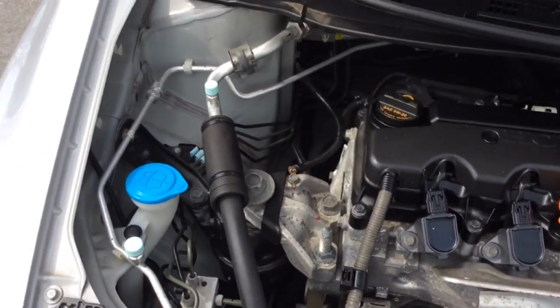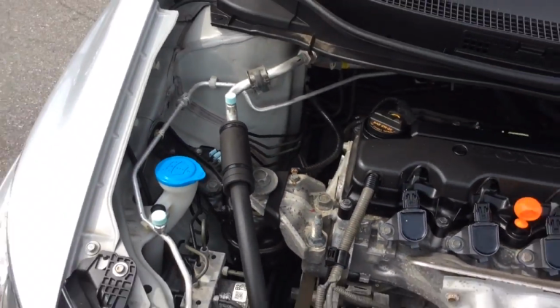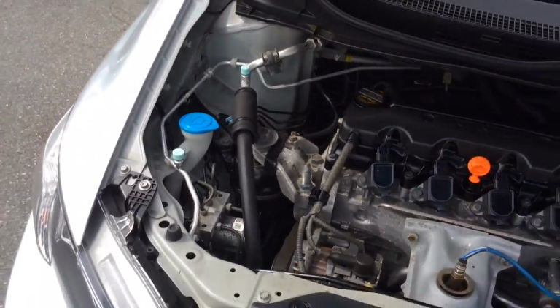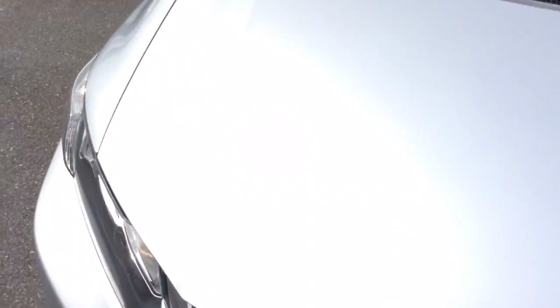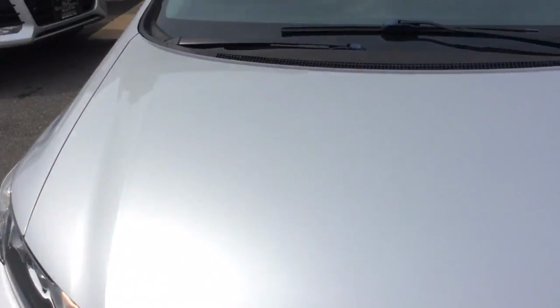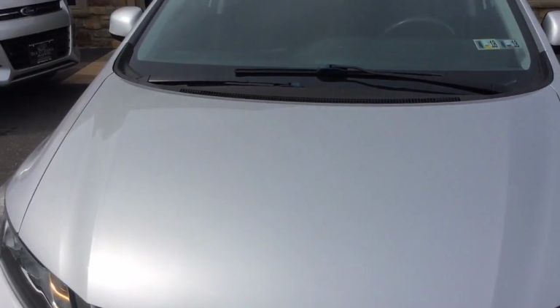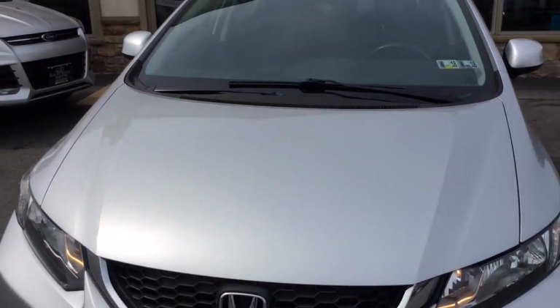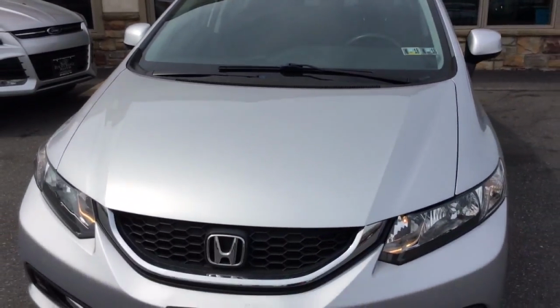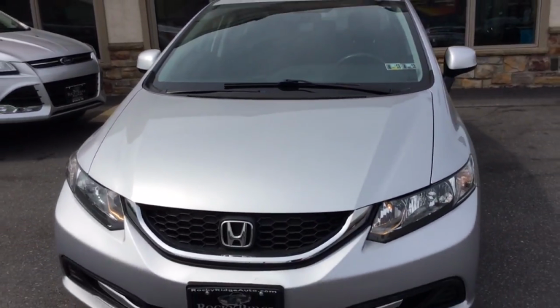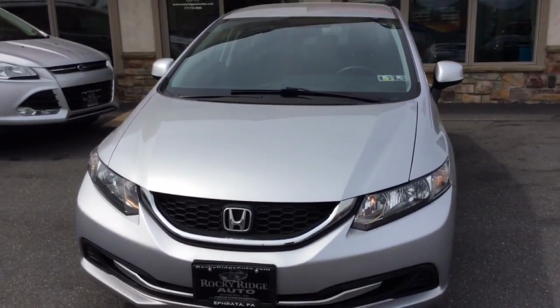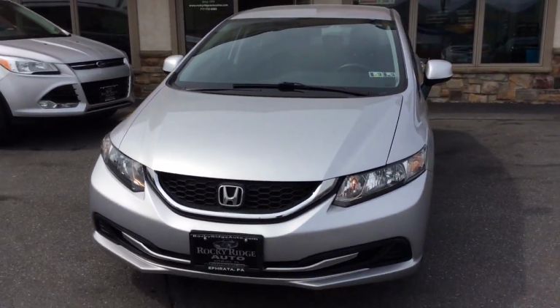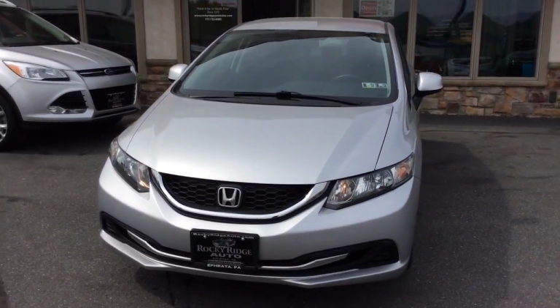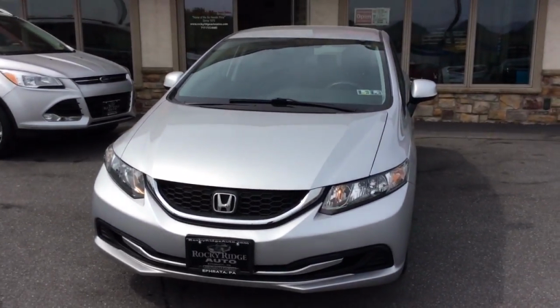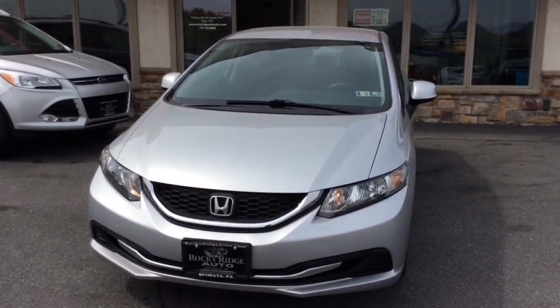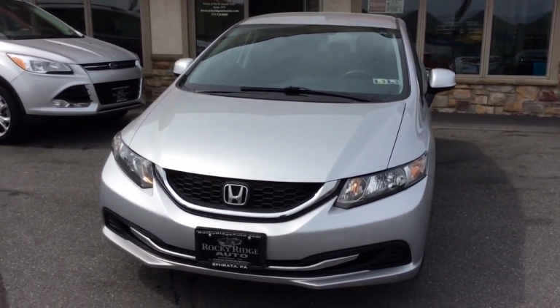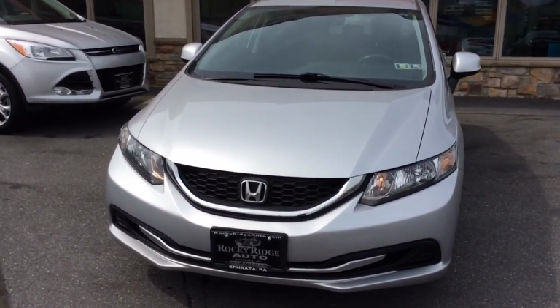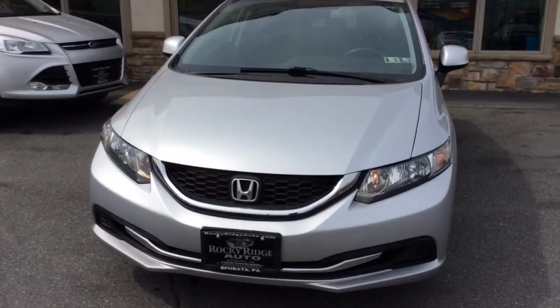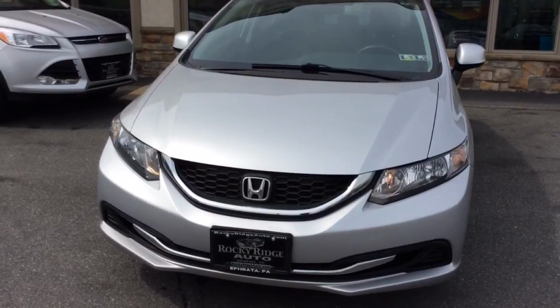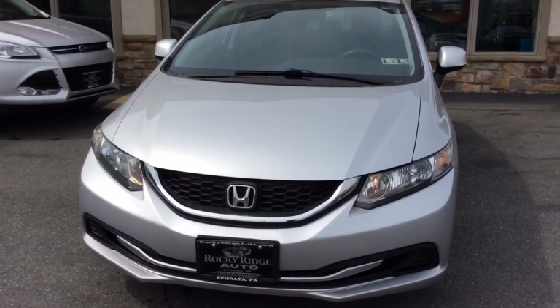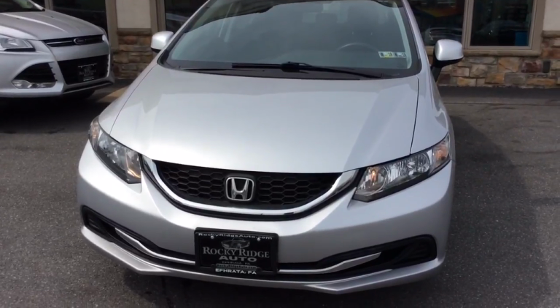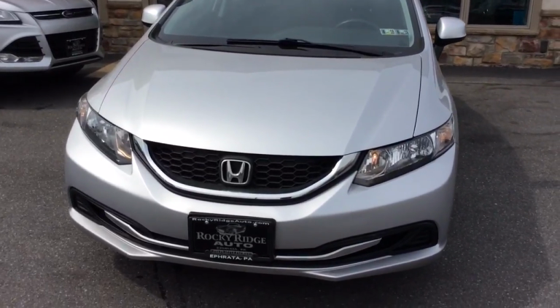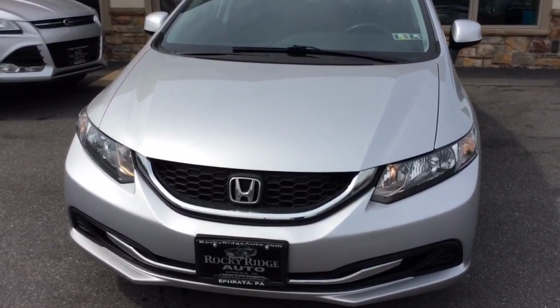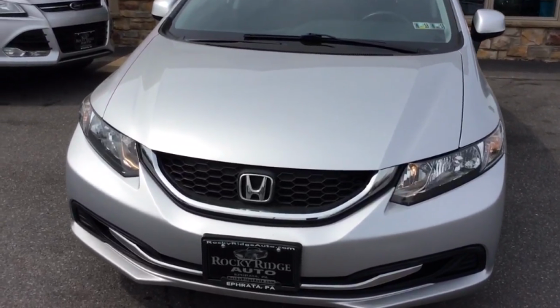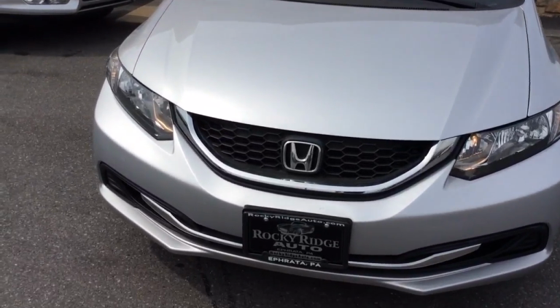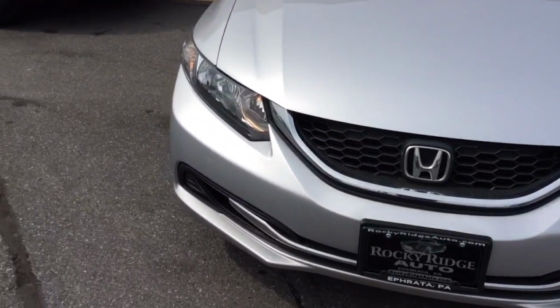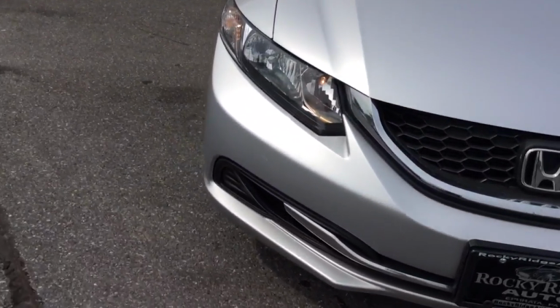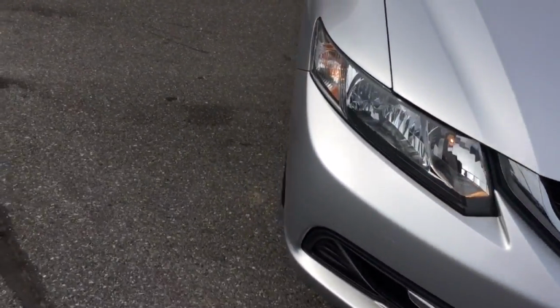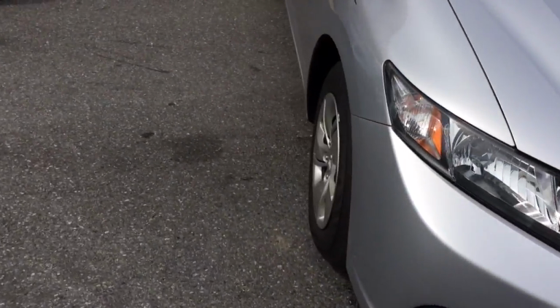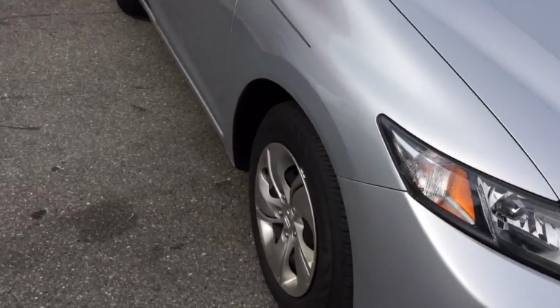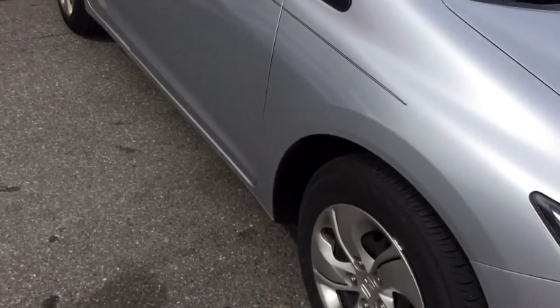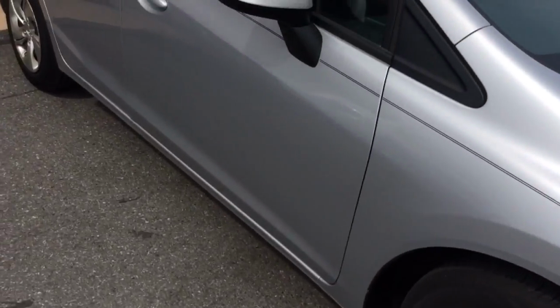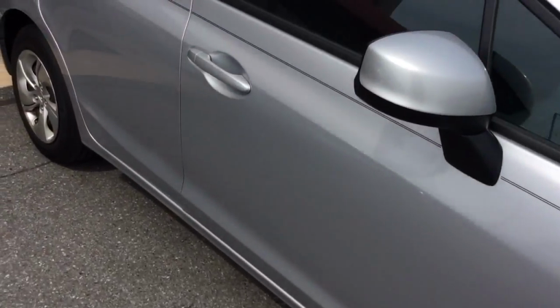Another advantage of the 2013 is it still has all remaining Honda factory warranties — it's still covered under their five-year, 60,000-mile powertrain warranty. The 2013 is also completely redesigned from the 2012, and it's a much sharper car.